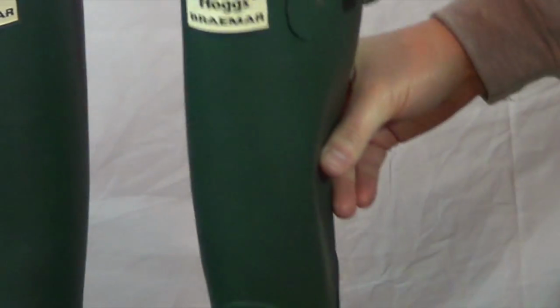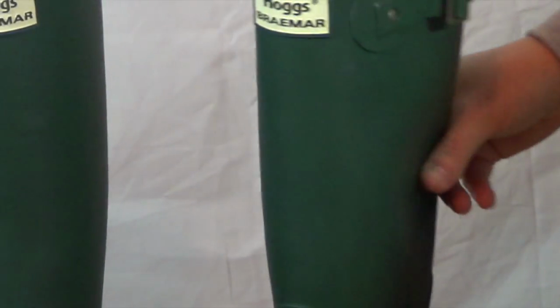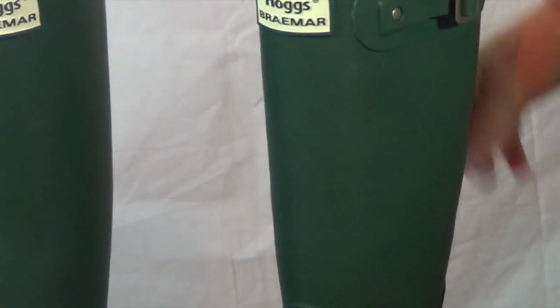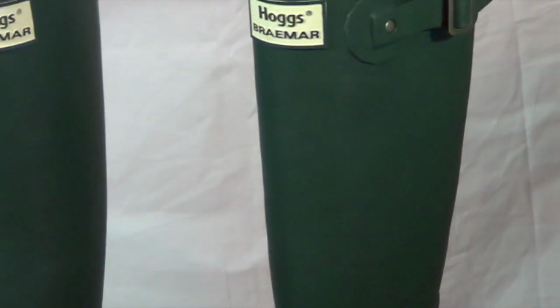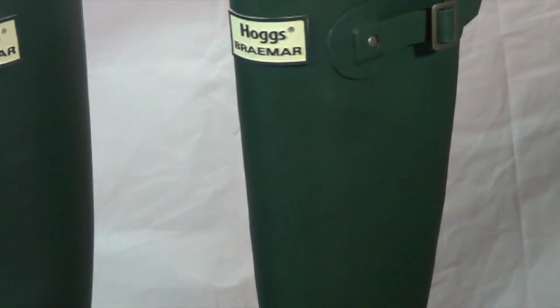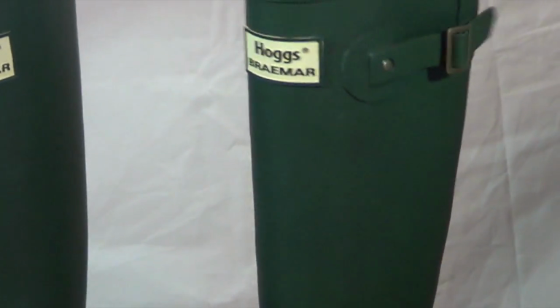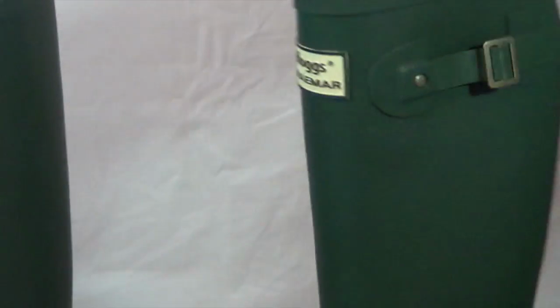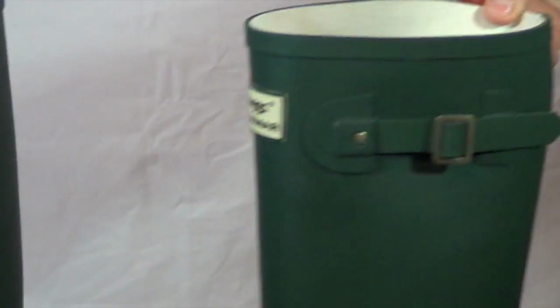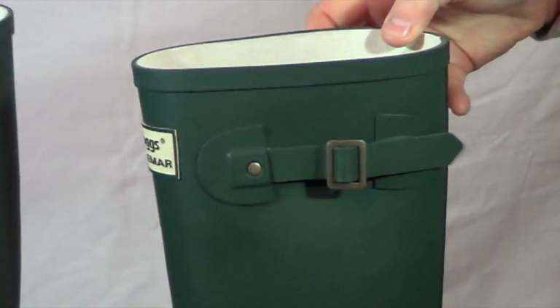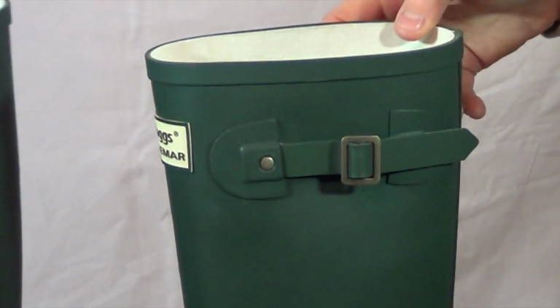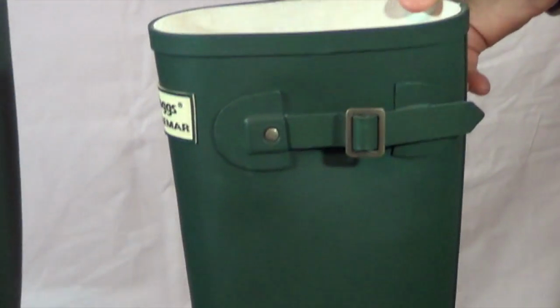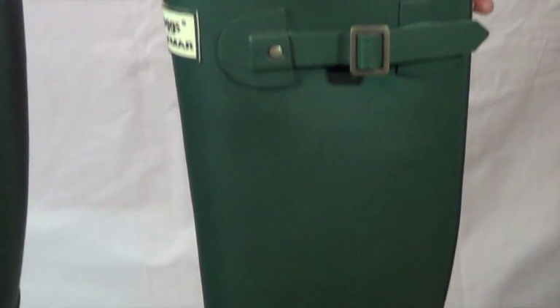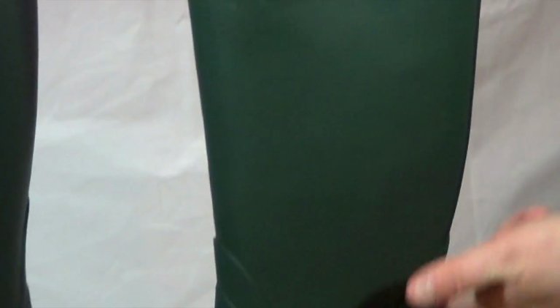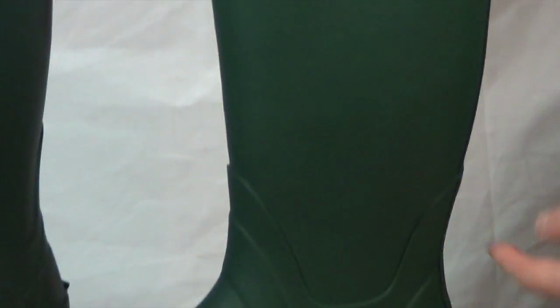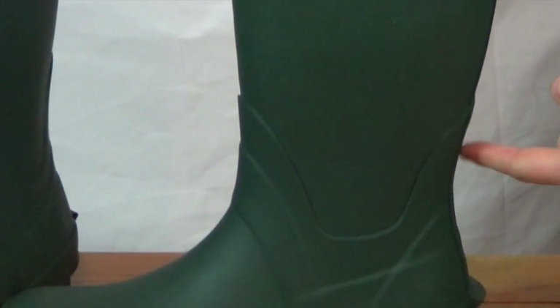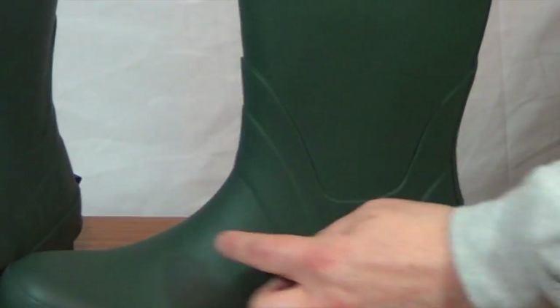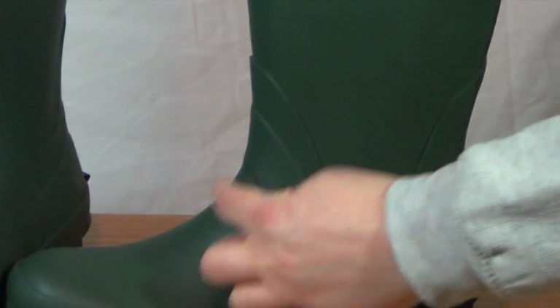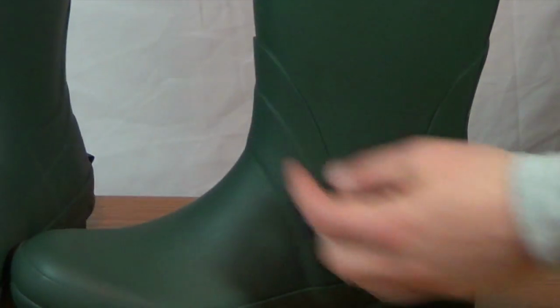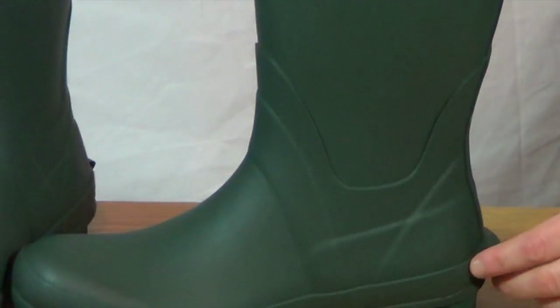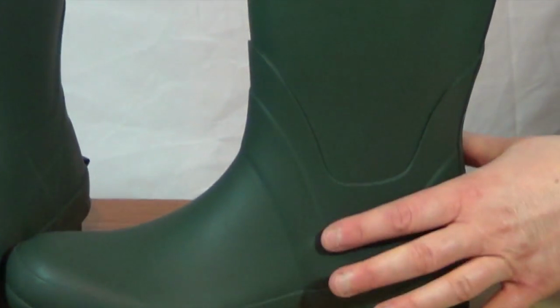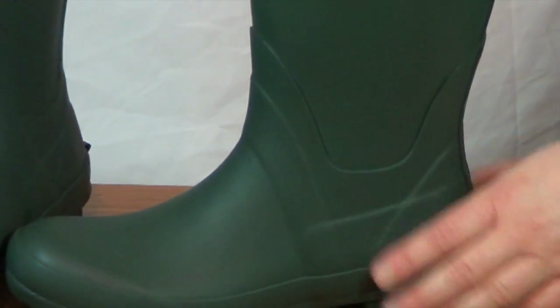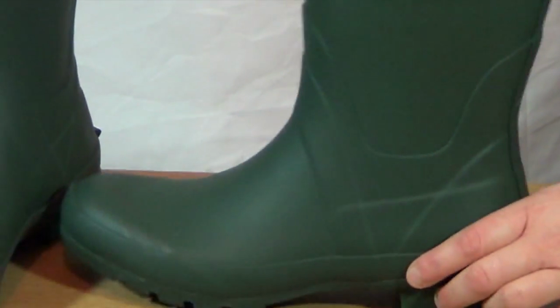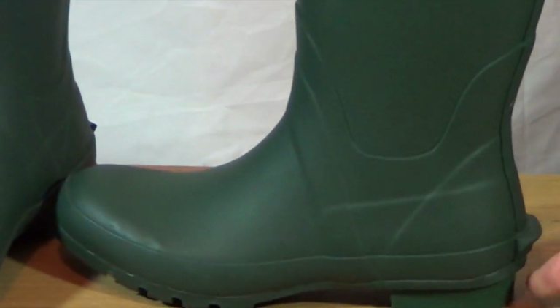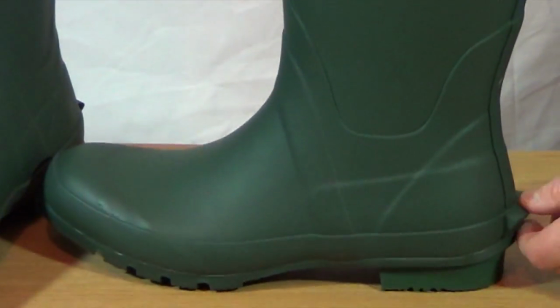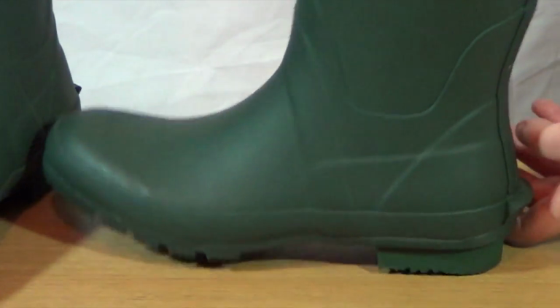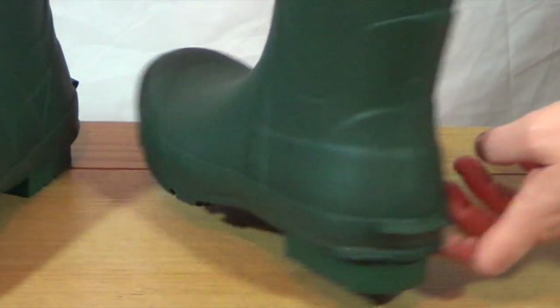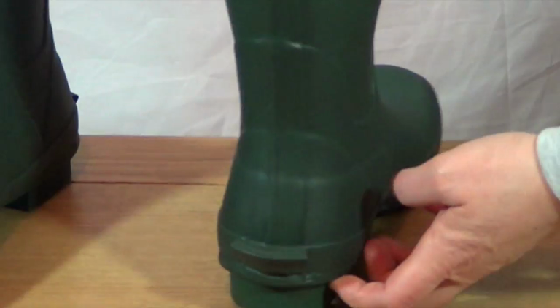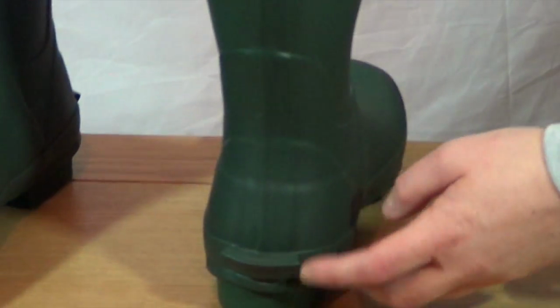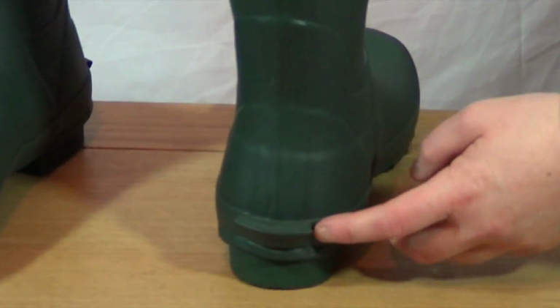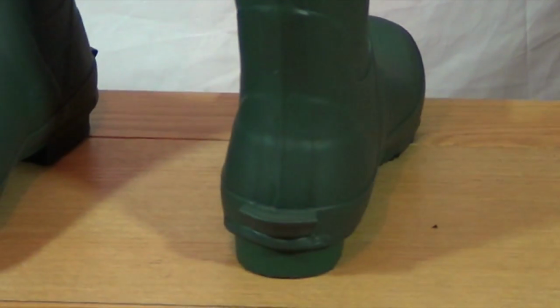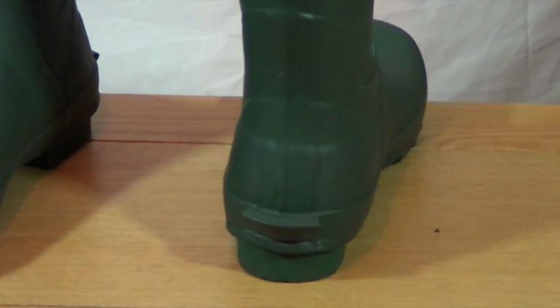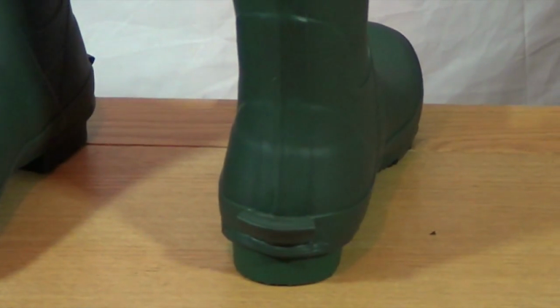As you can see it has a nice contoured ankle and shin. It also has a kick spur at the back so you can get them off nice and easily.